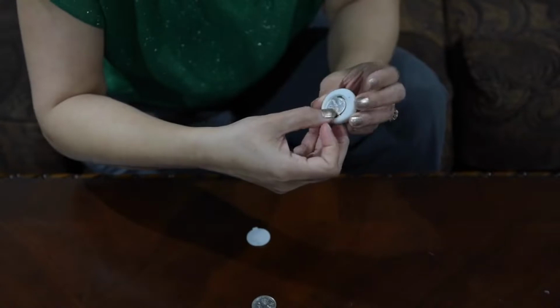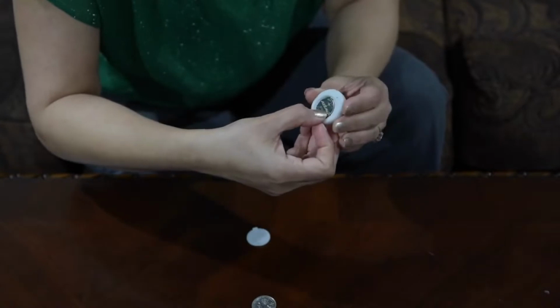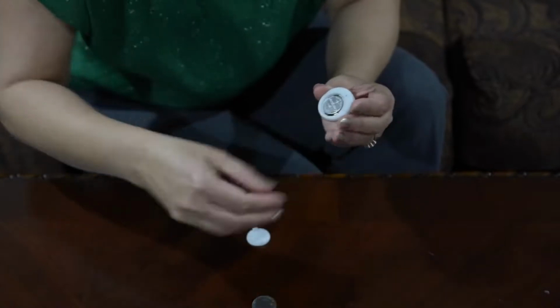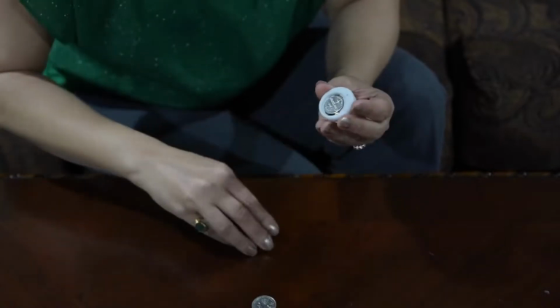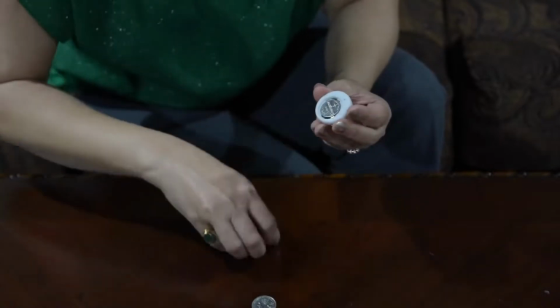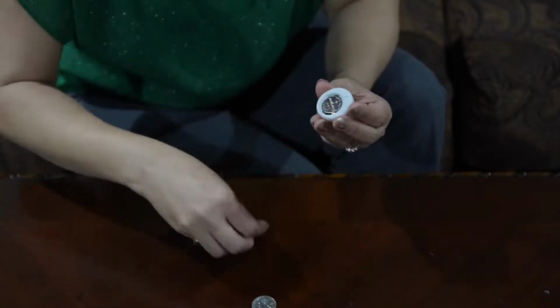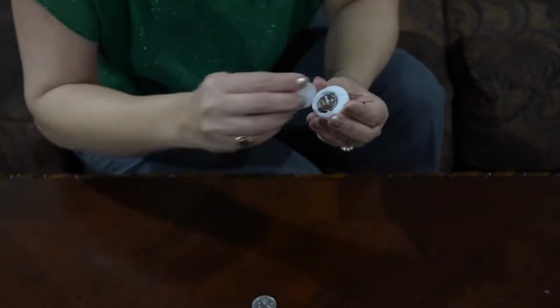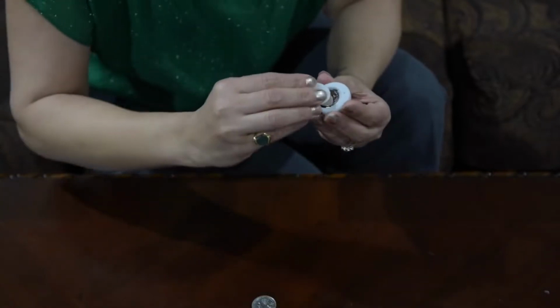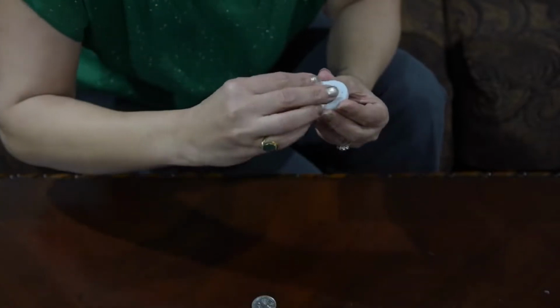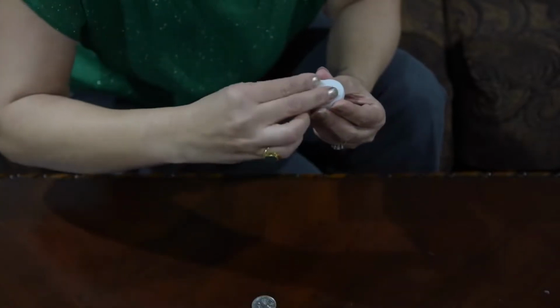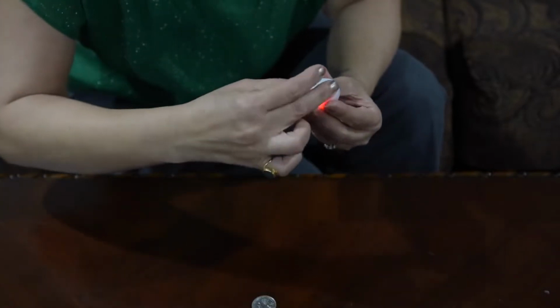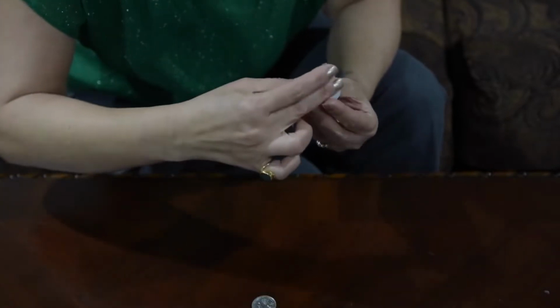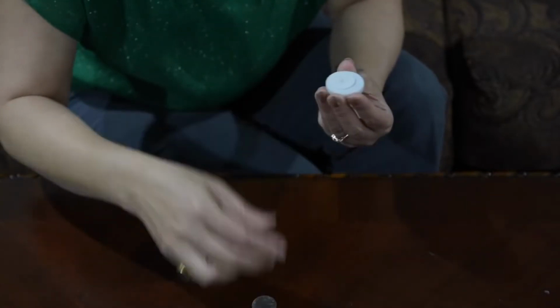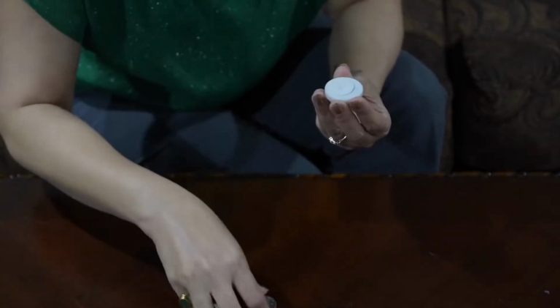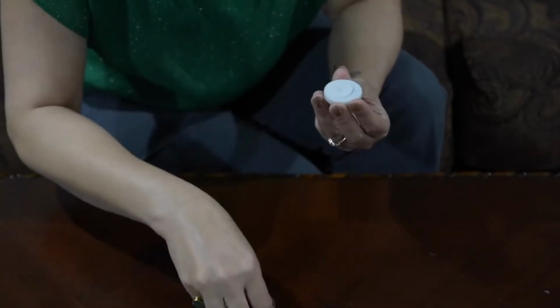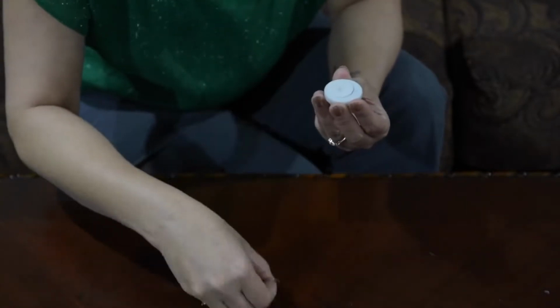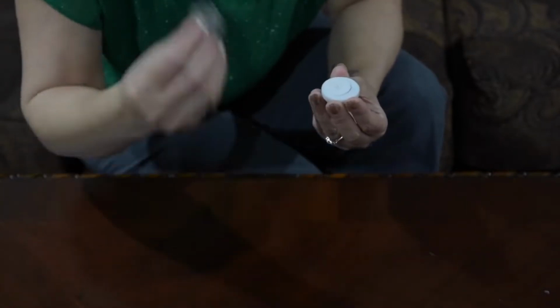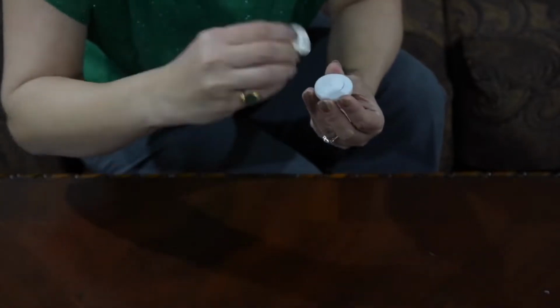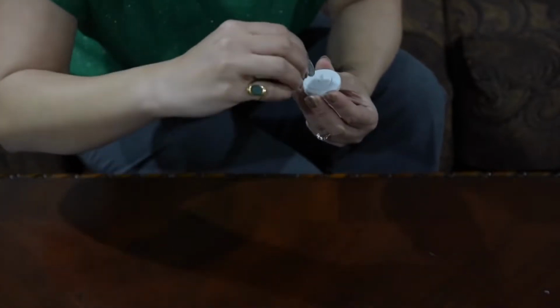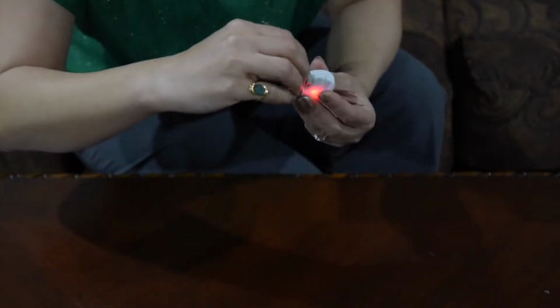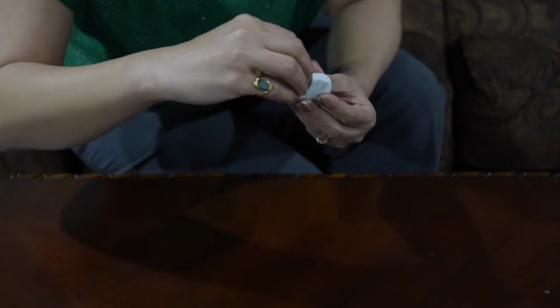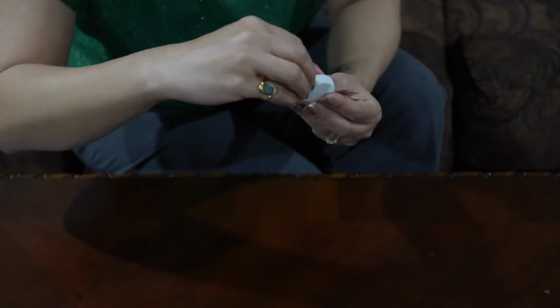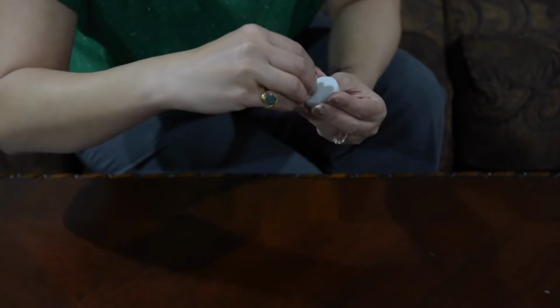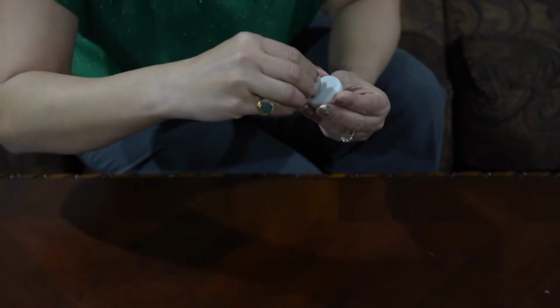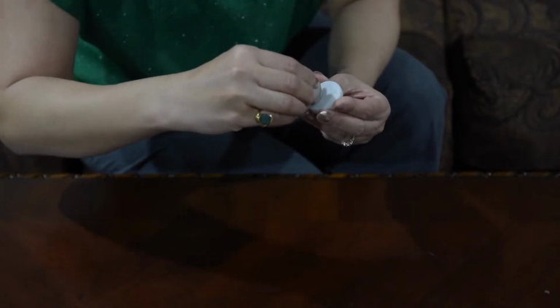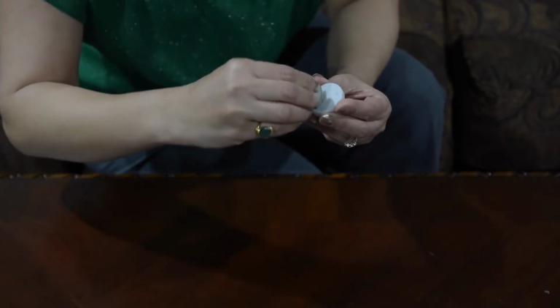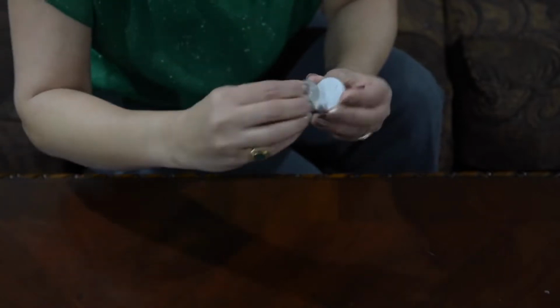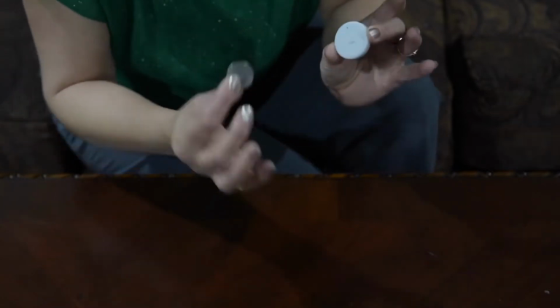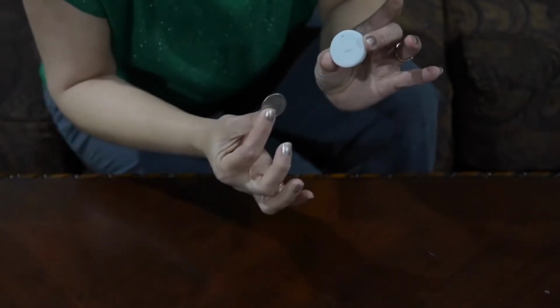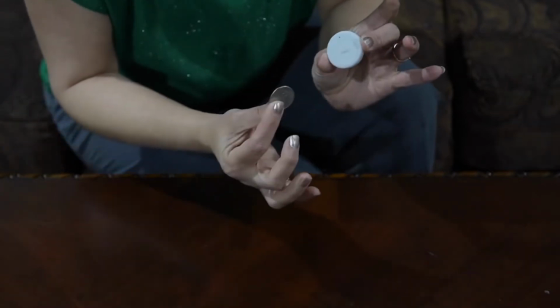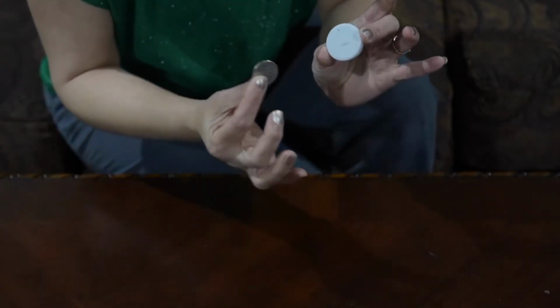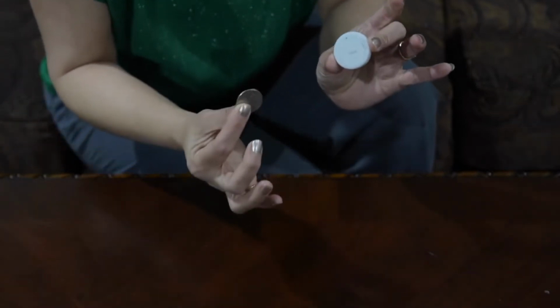Put the battery in there. Then put the cover back and with the help of the coin rotate it clockwise, and you're all set.